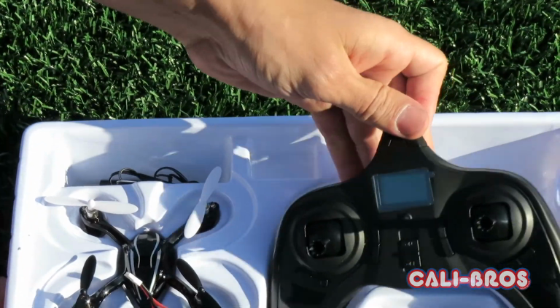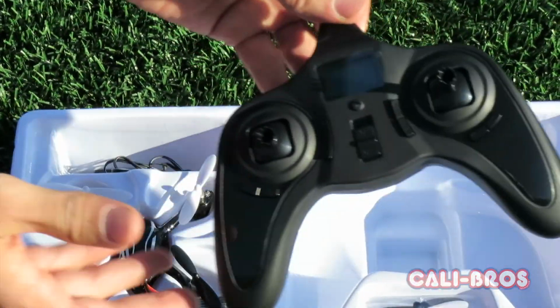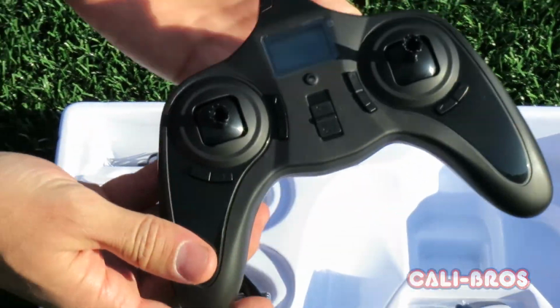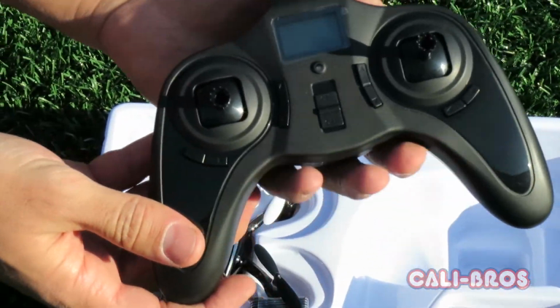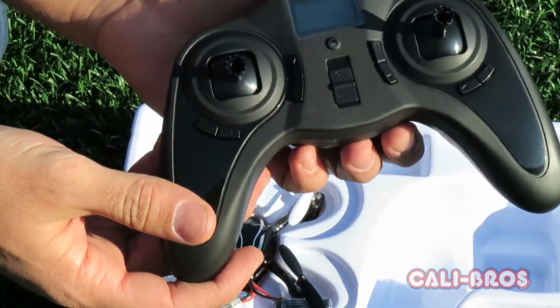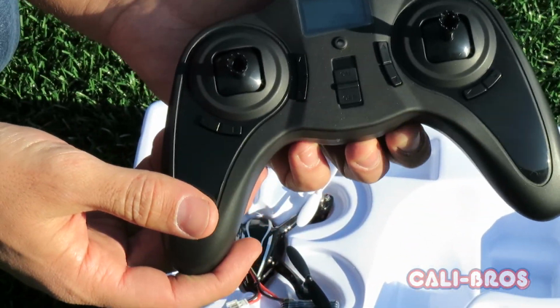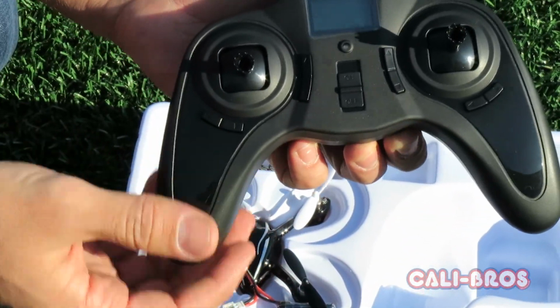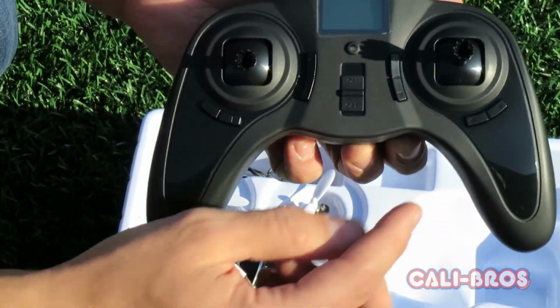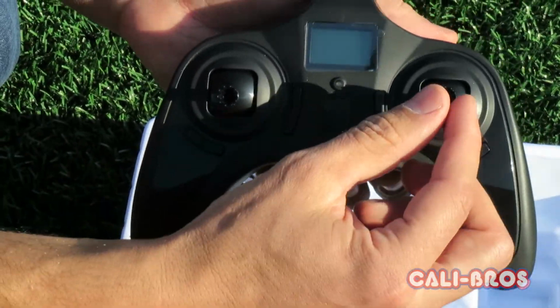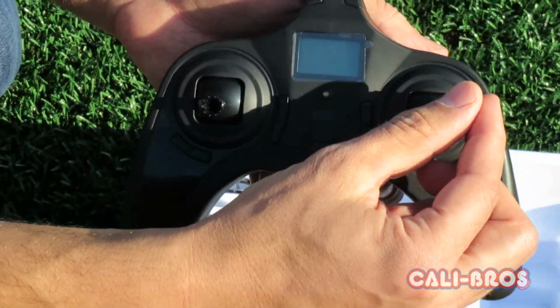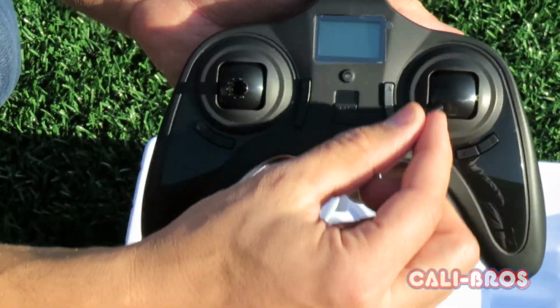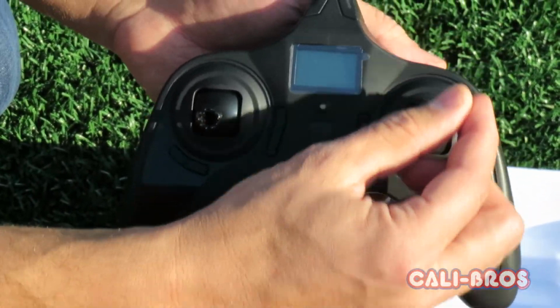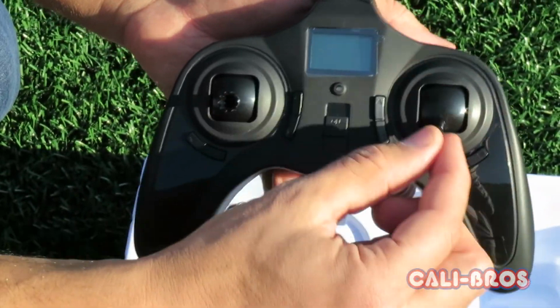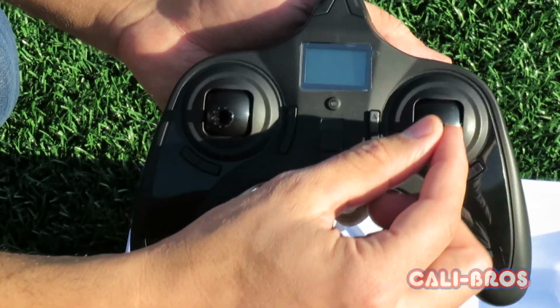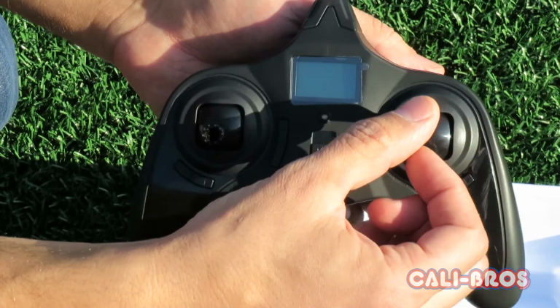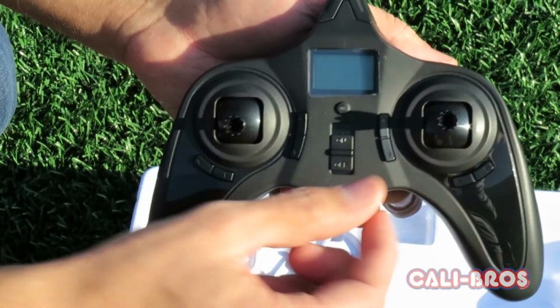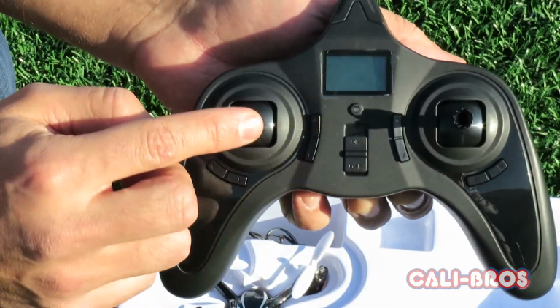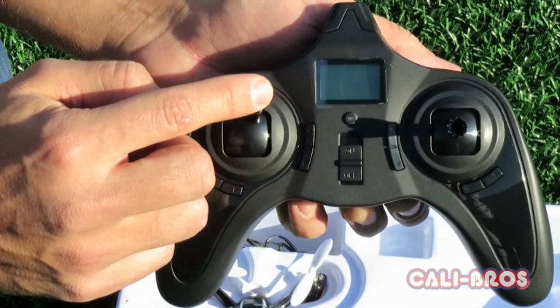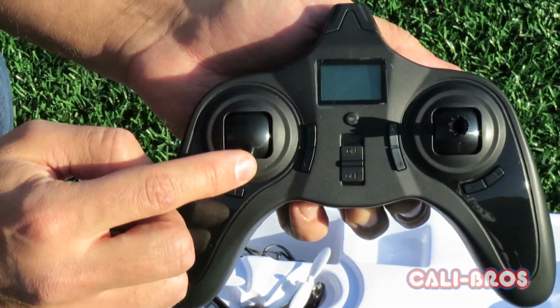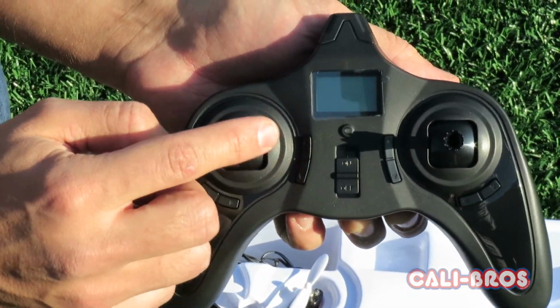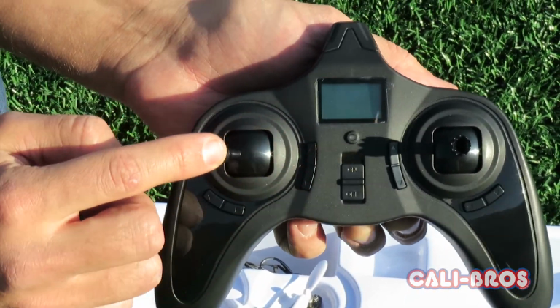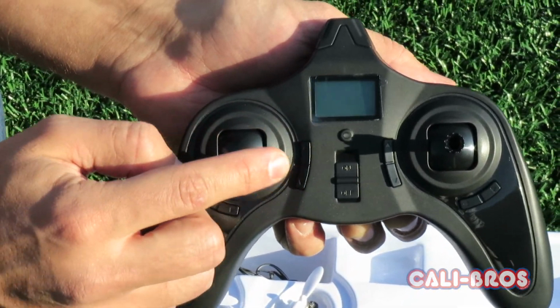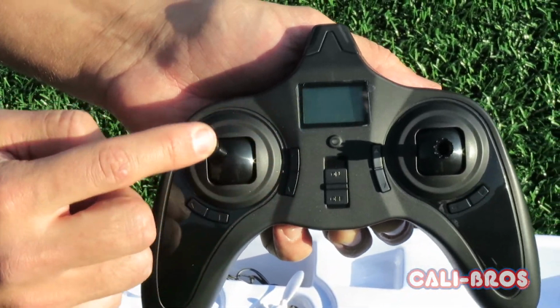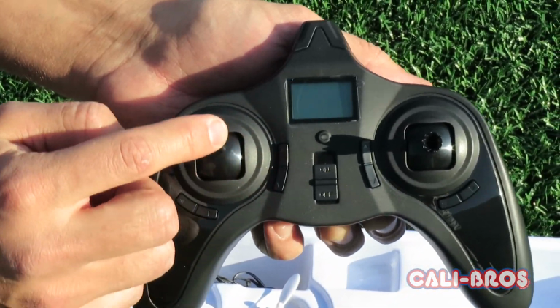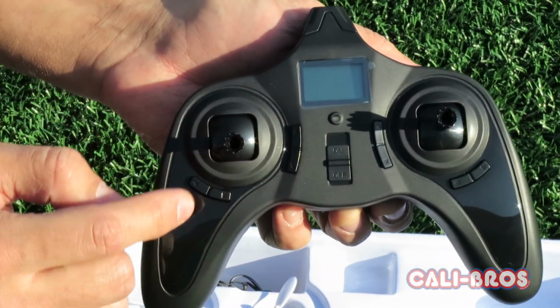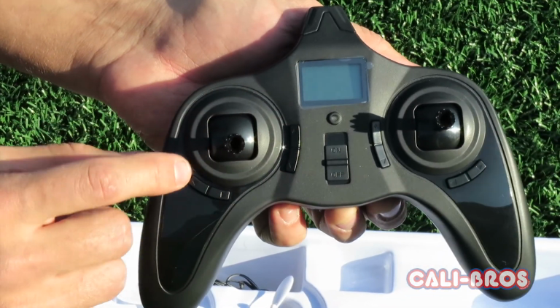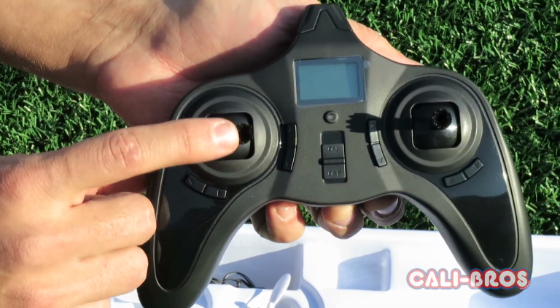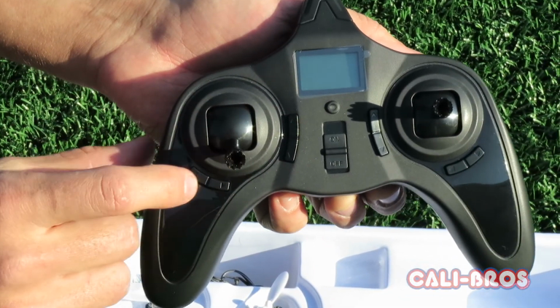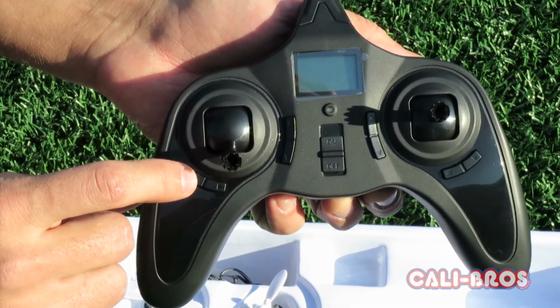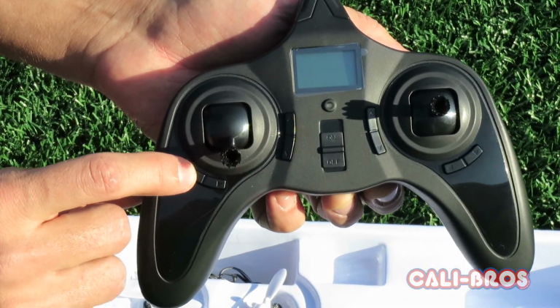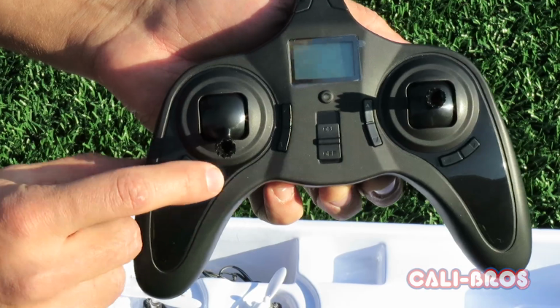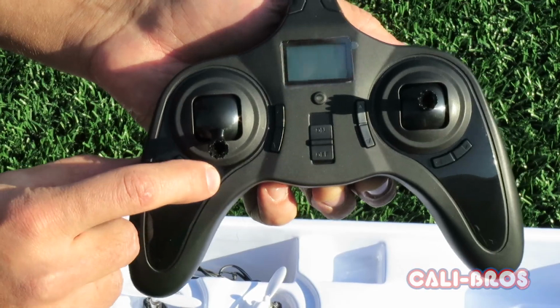It's a 2.4 GHz radio — 4-channel, full function. It's got a nice smooth feel to it and it has digital trims.